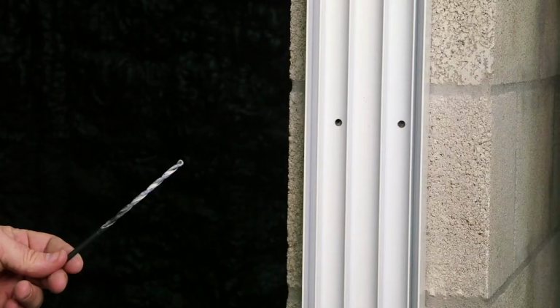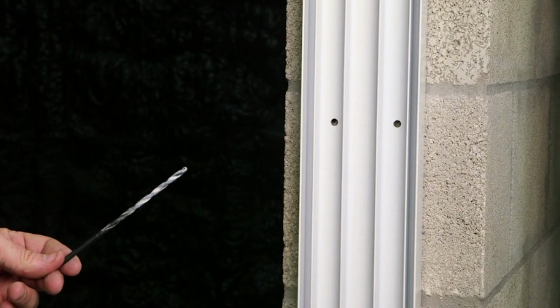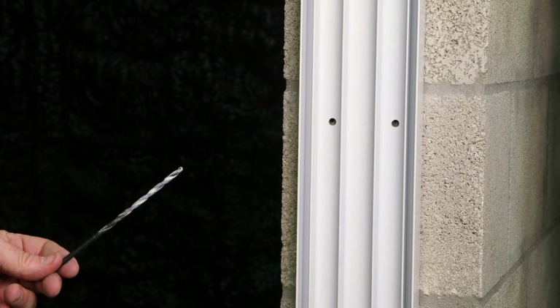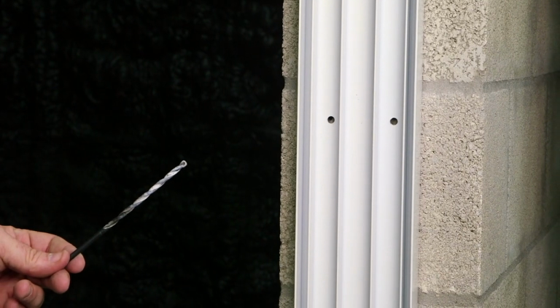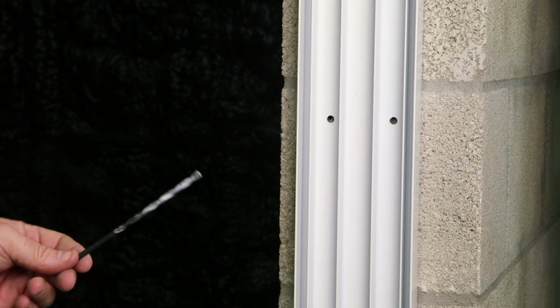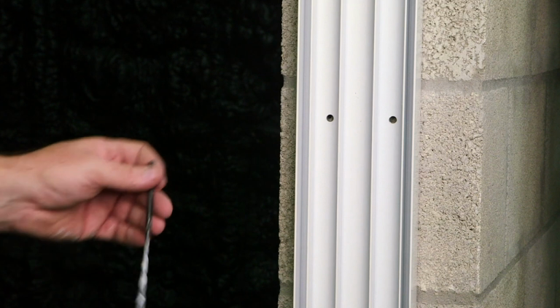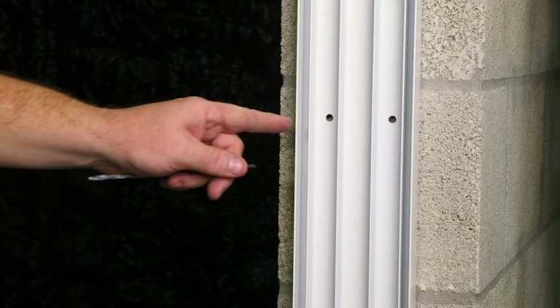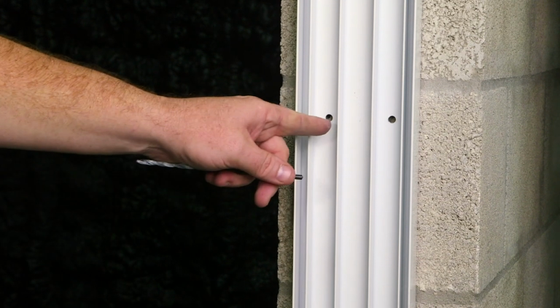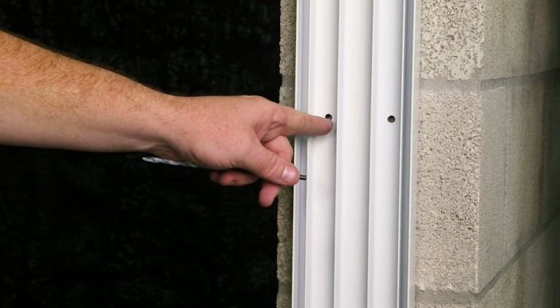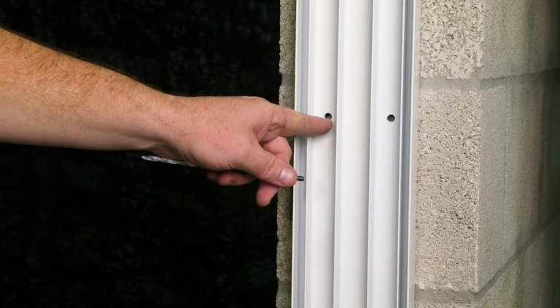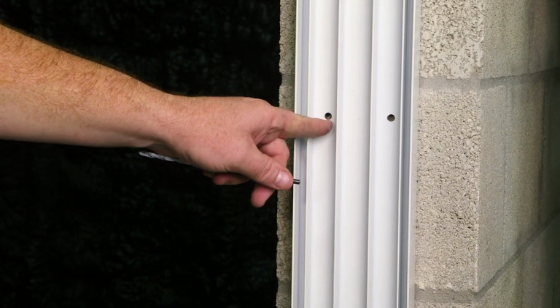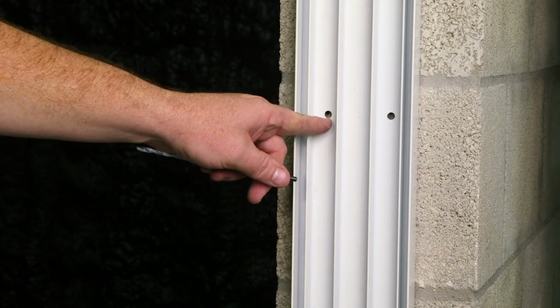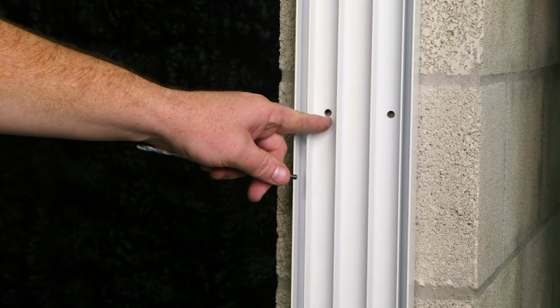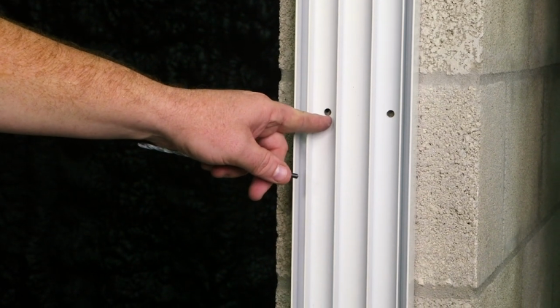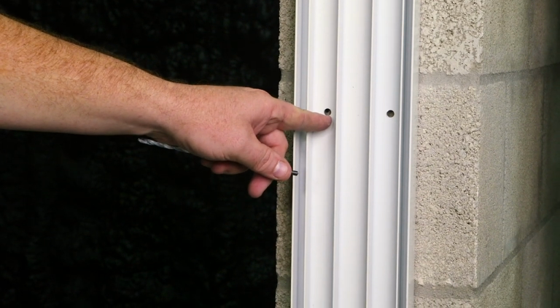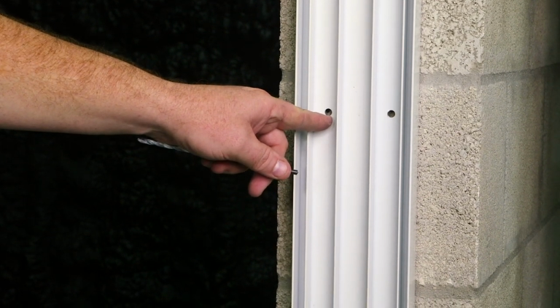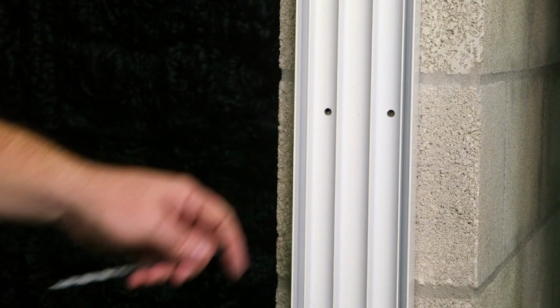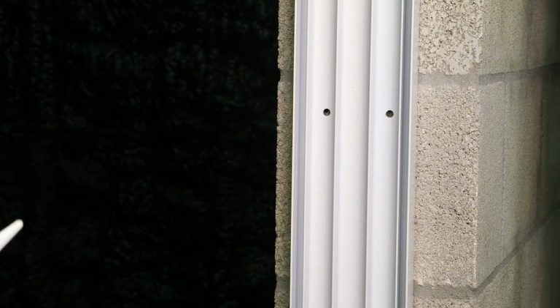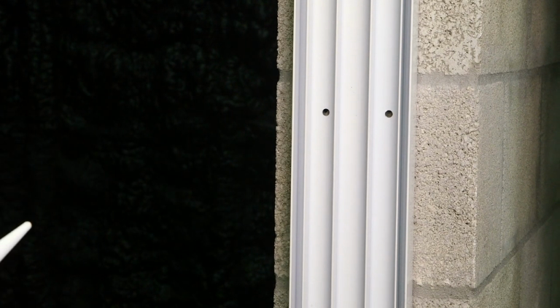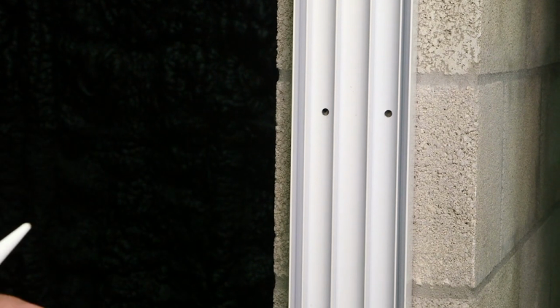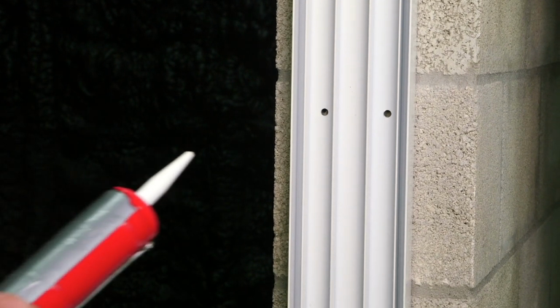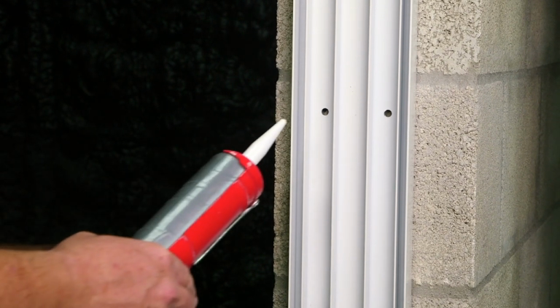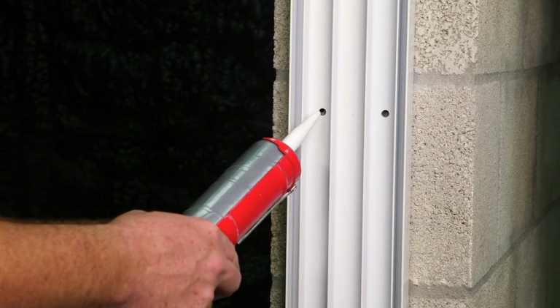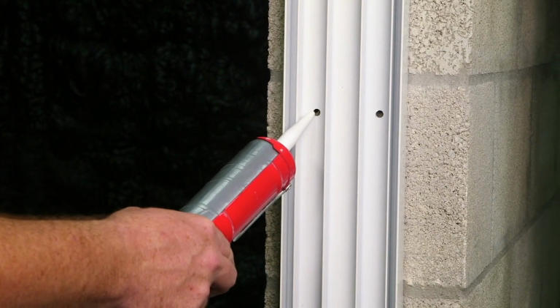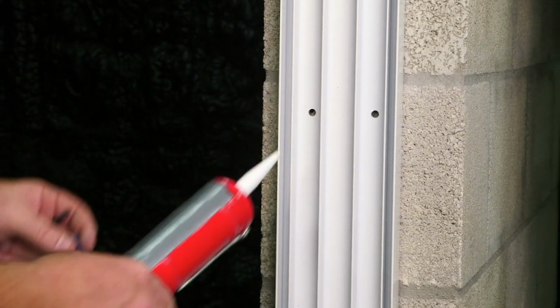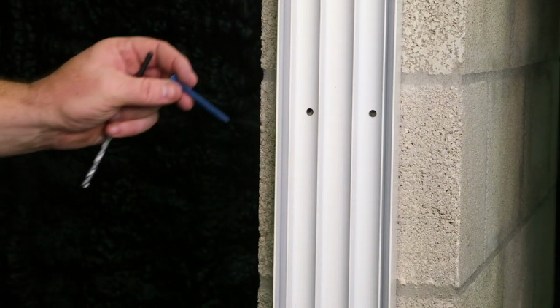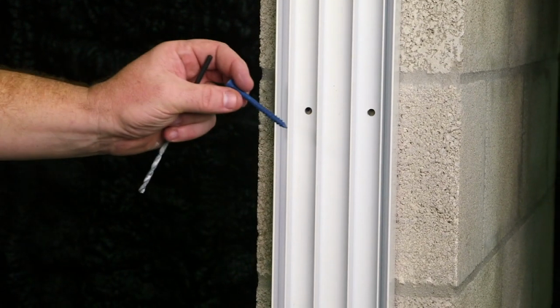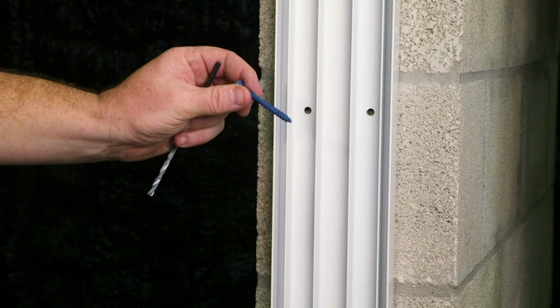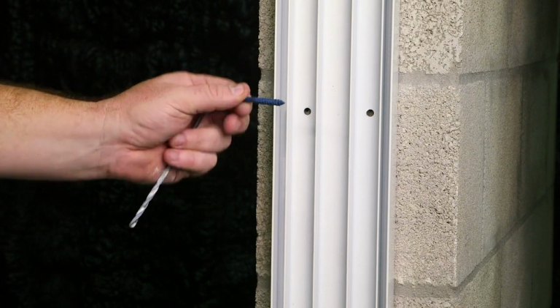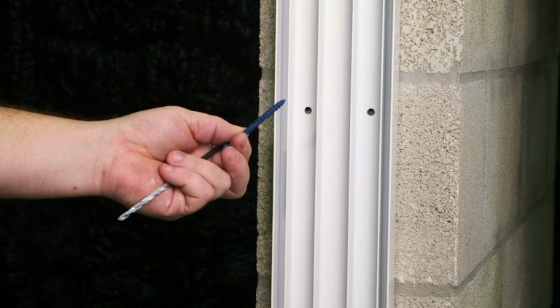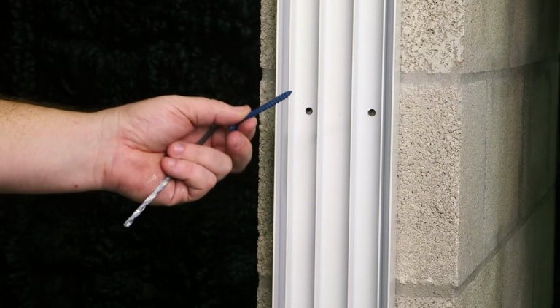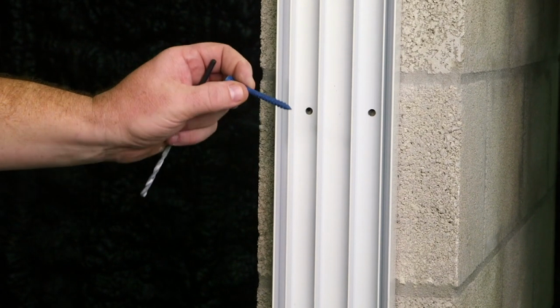Using your hammer drill and a masonry bit, pre-drill the block through the pre-punched holes of the frame. Once holes are drilled, get the dust out of the holes, fill the holes with sealant, and then anchor your frame using a masonry fastener.